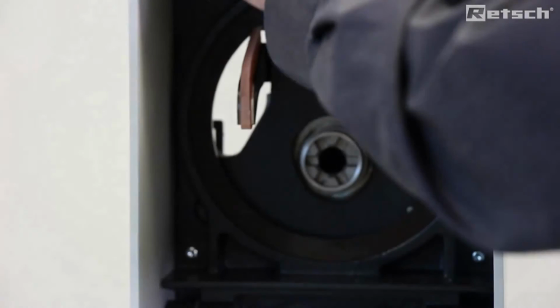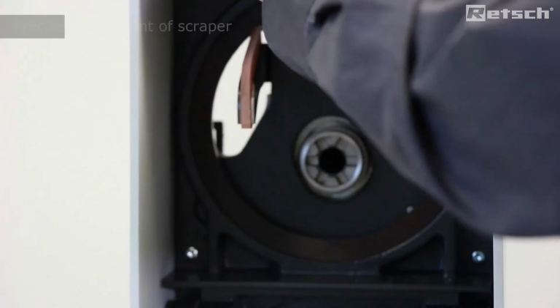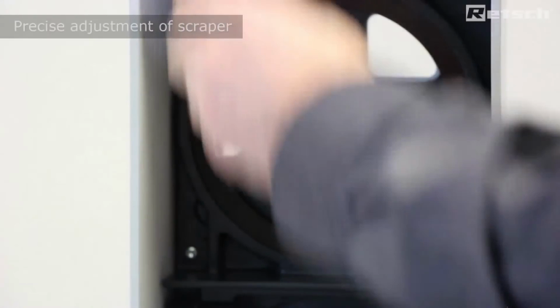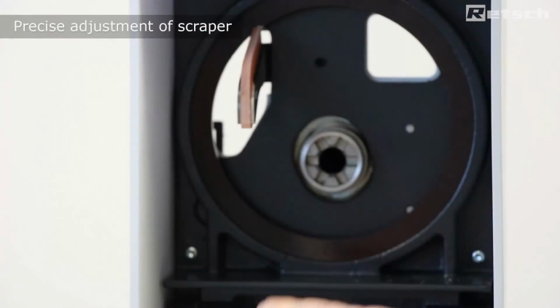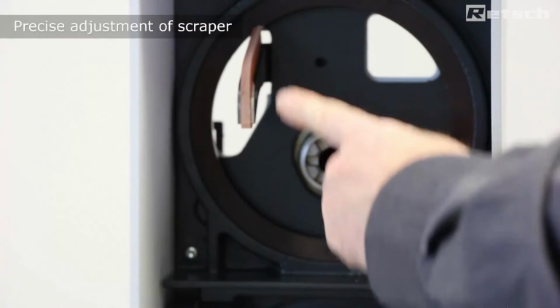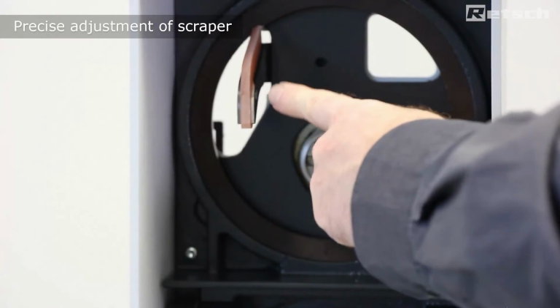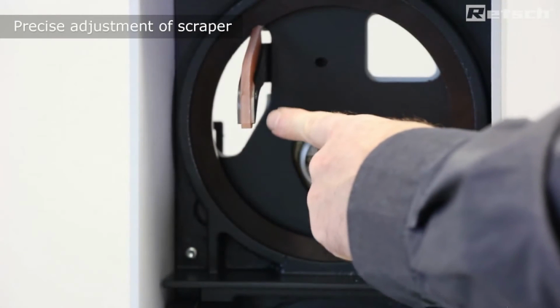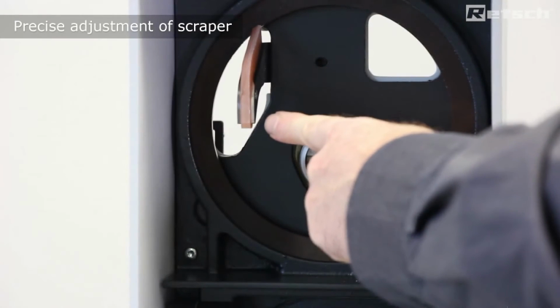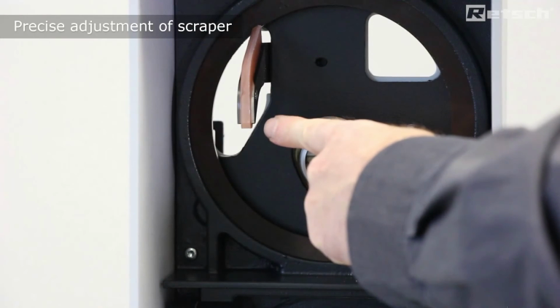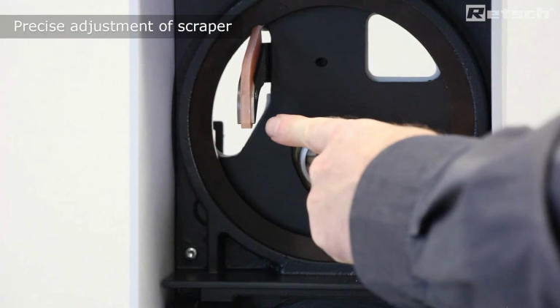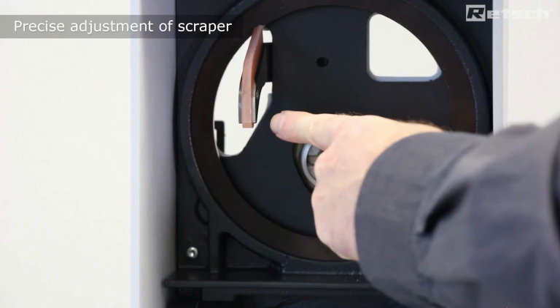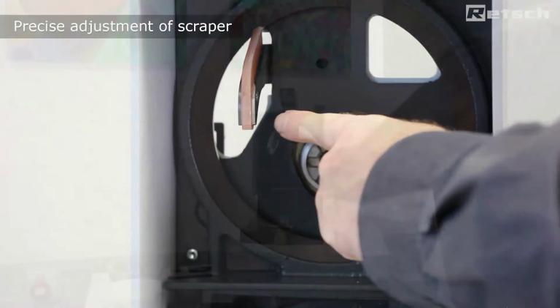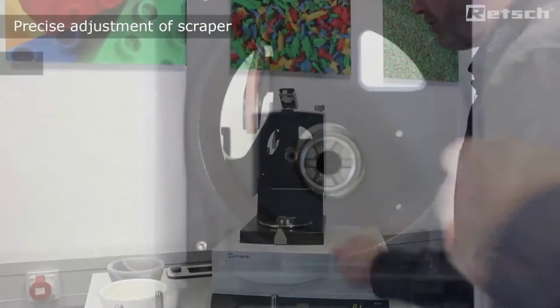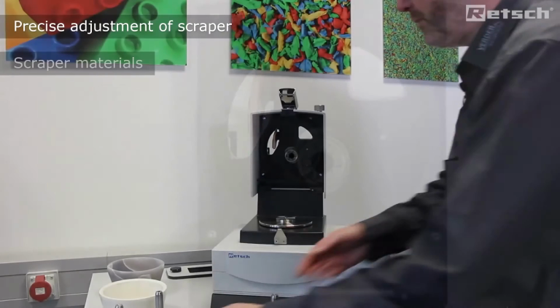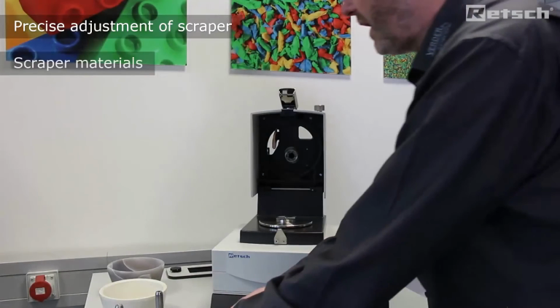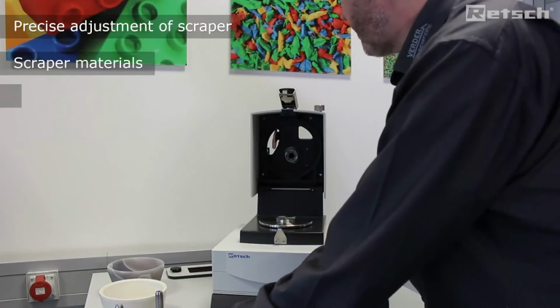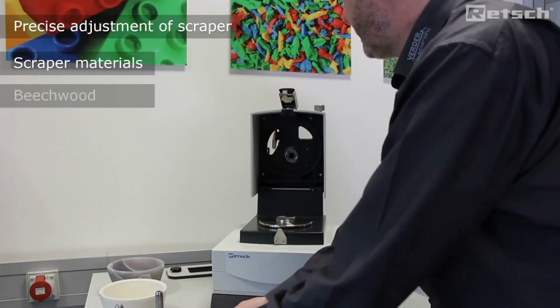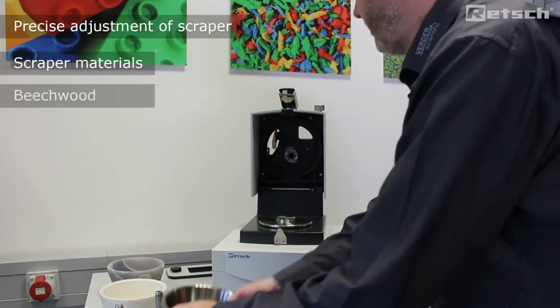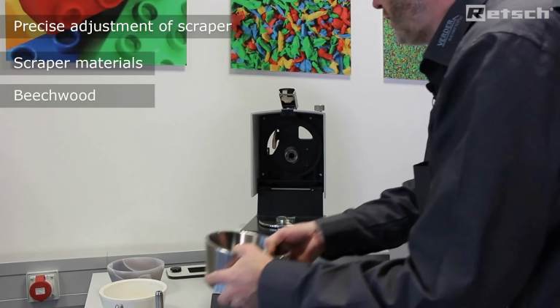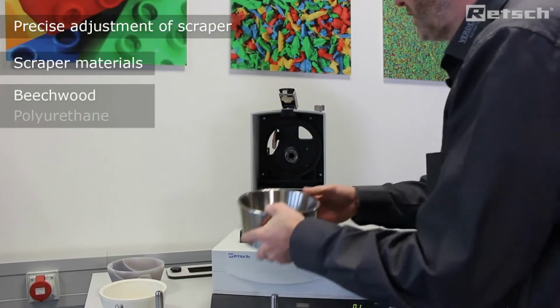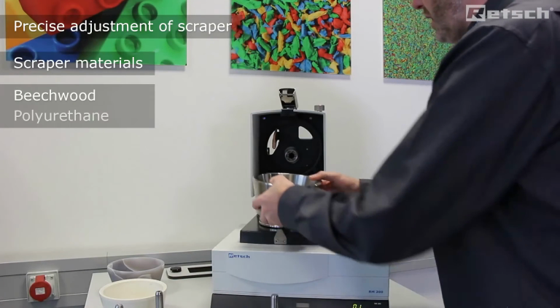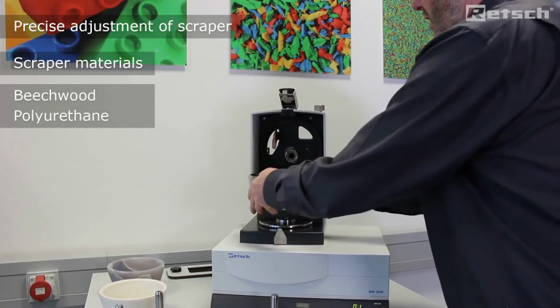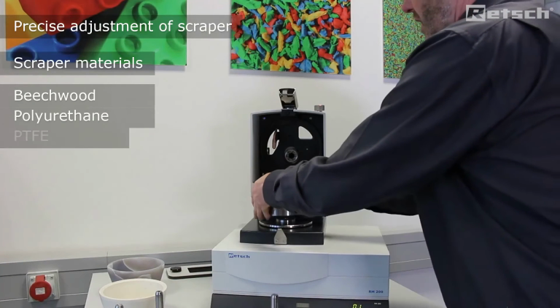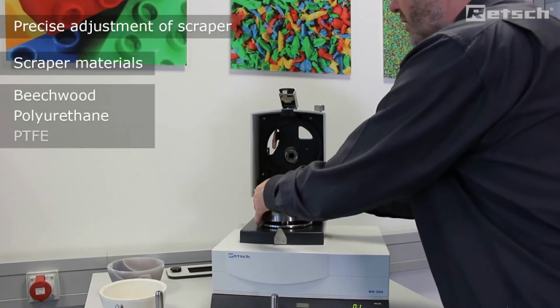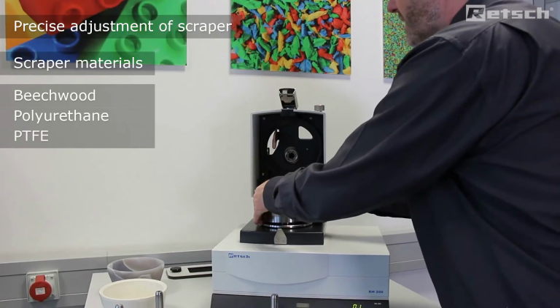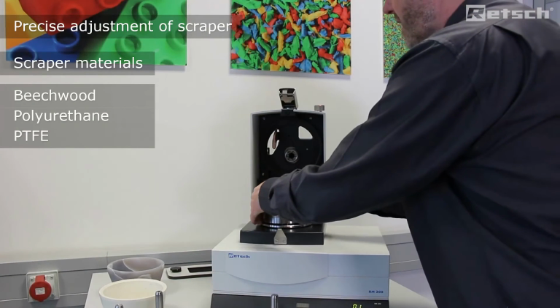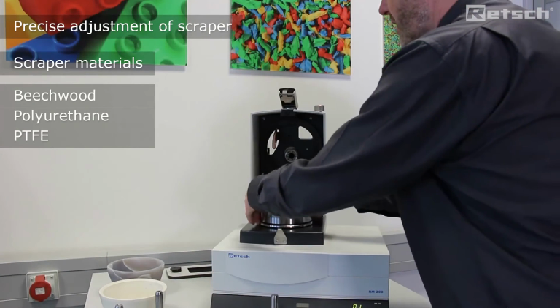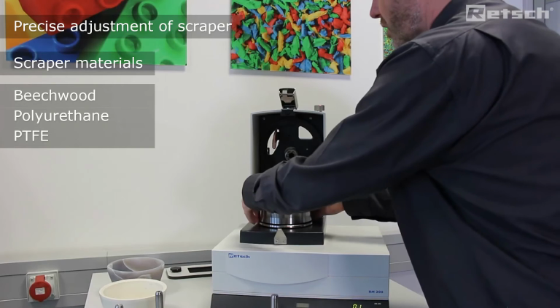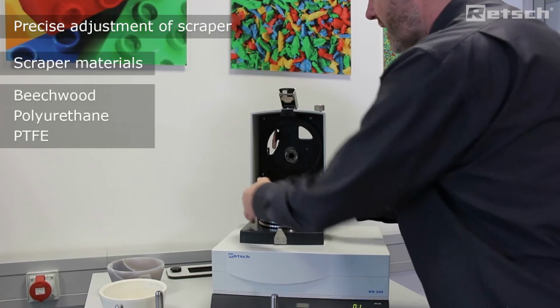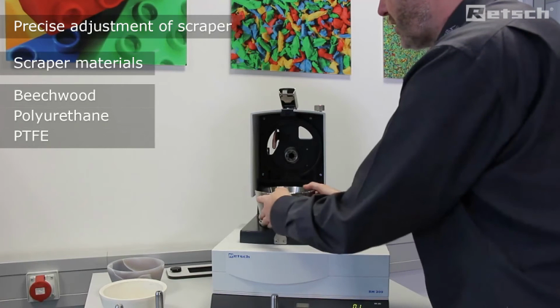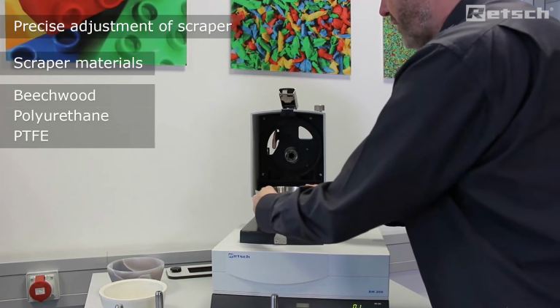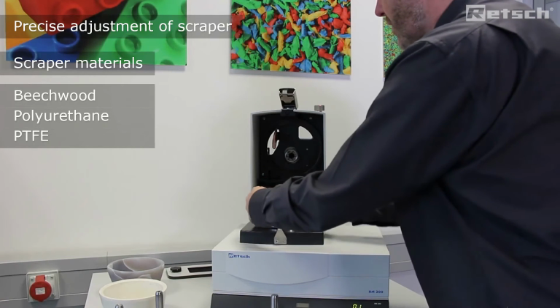We can also adjust the scraper. Scrapers are available in three different materials, including PTFE to accommodate cryogenic preparations.